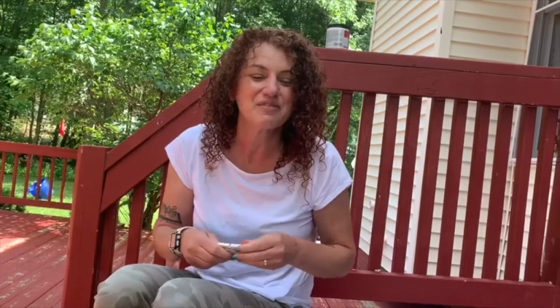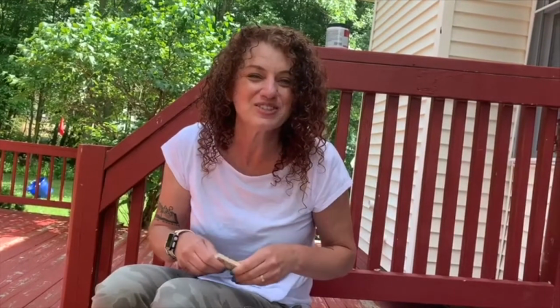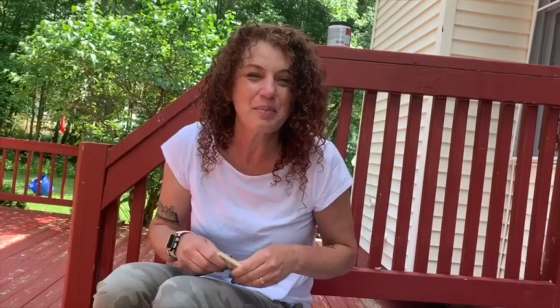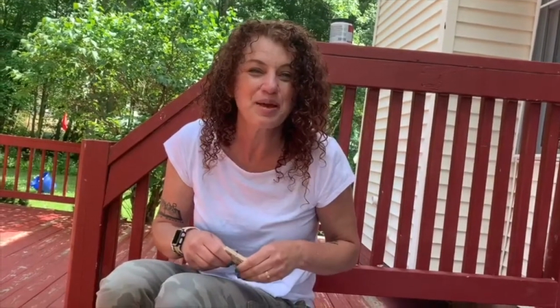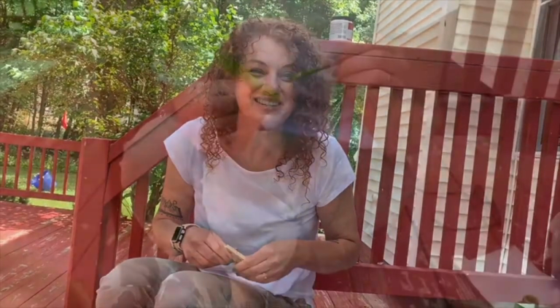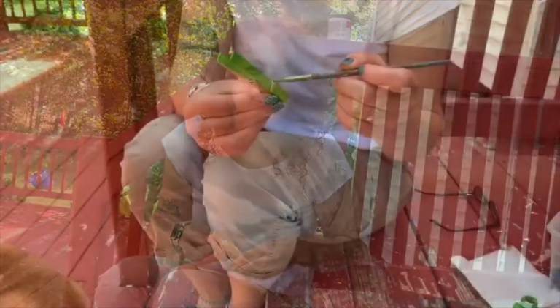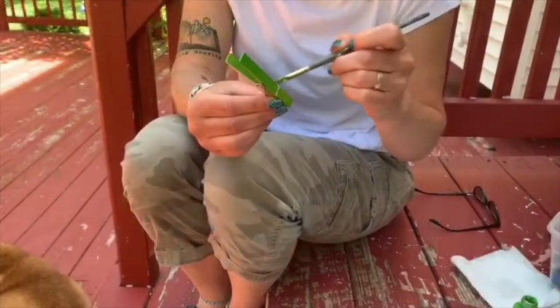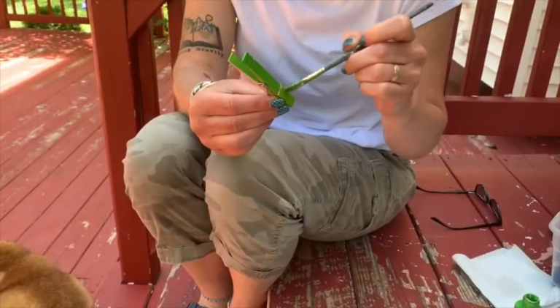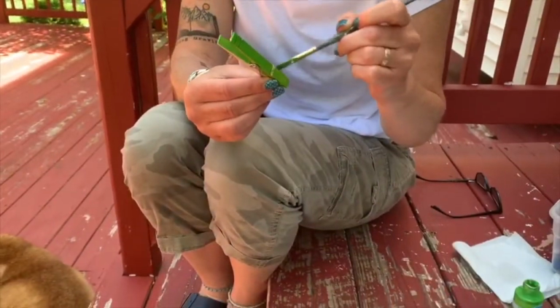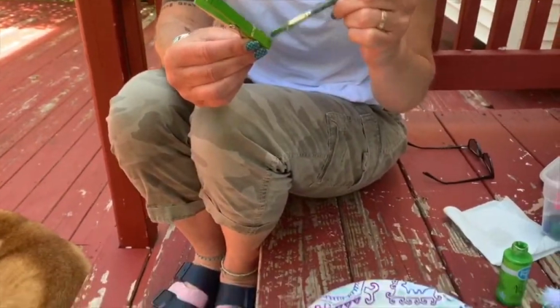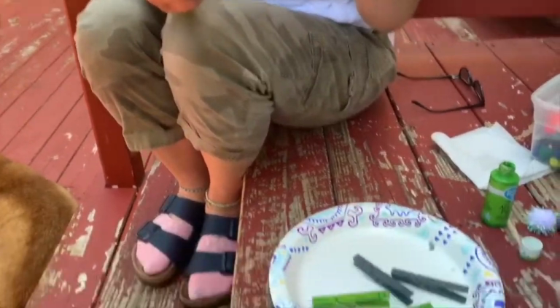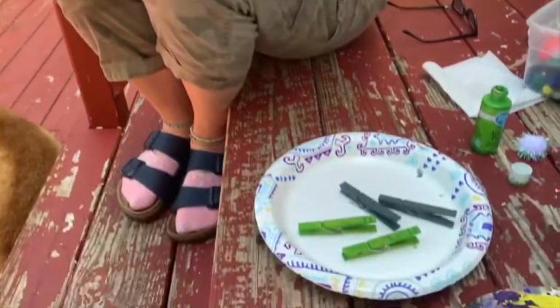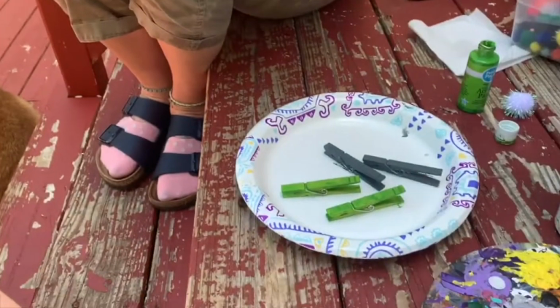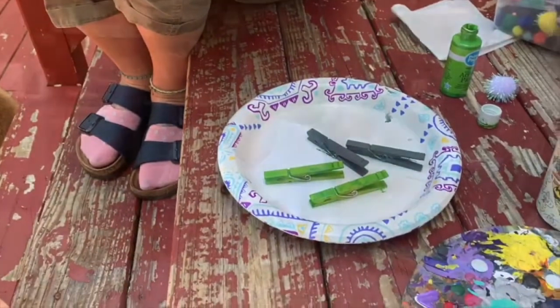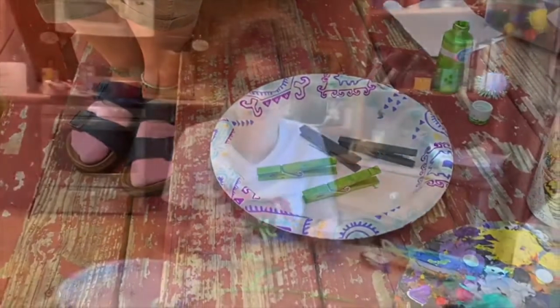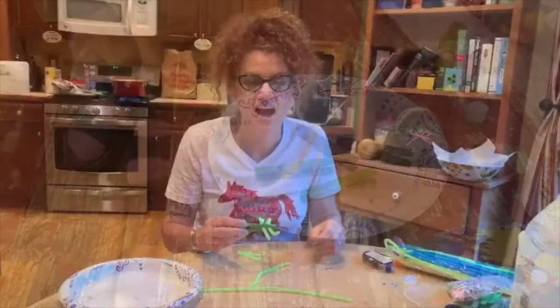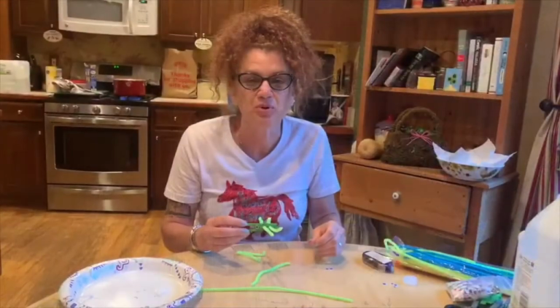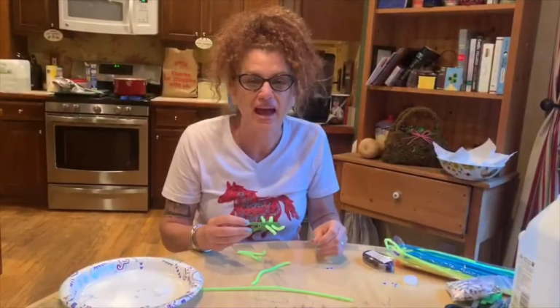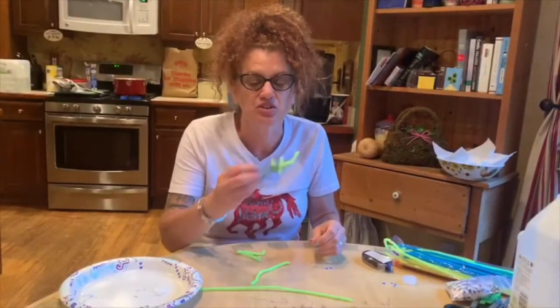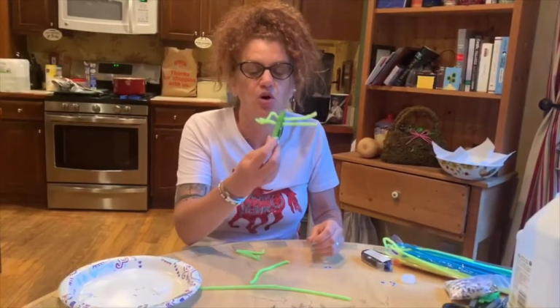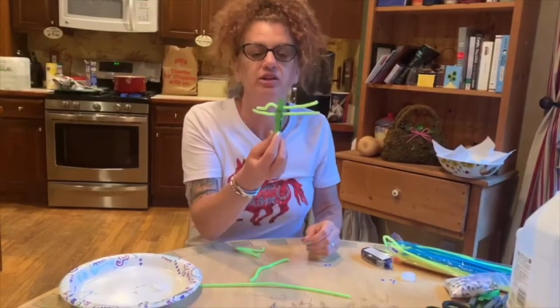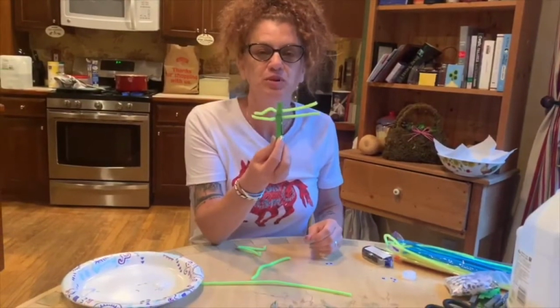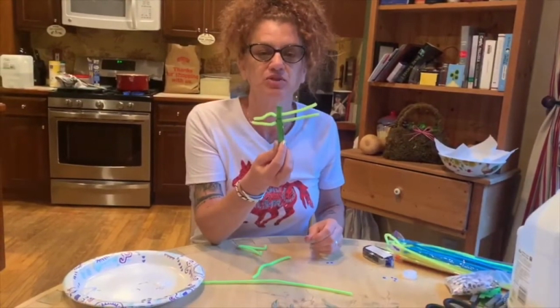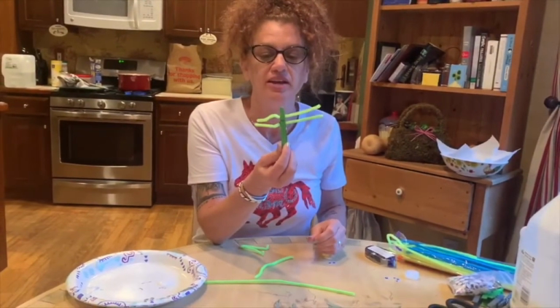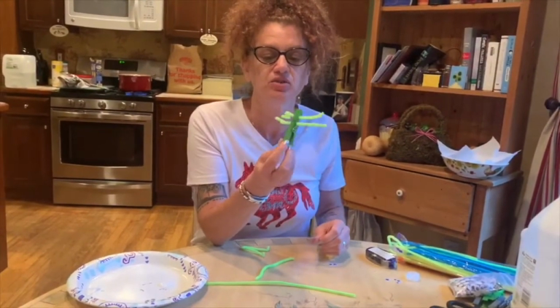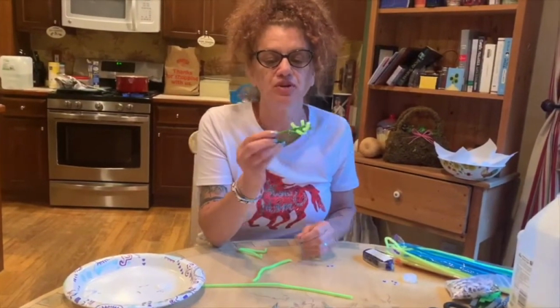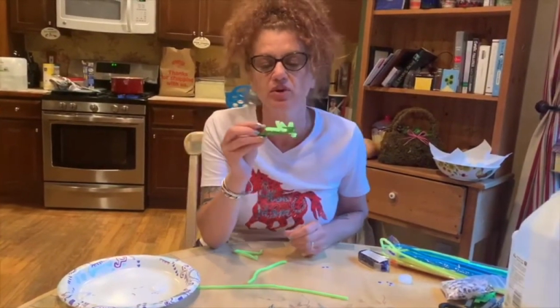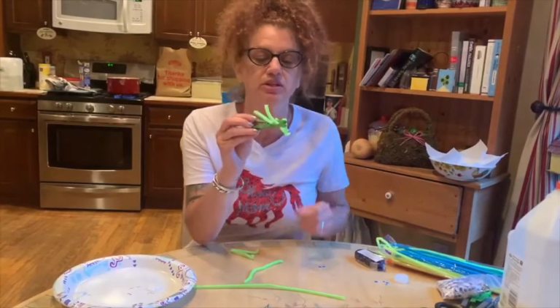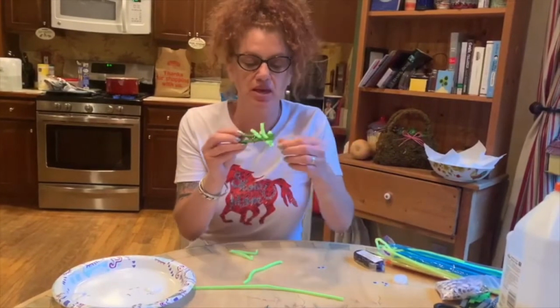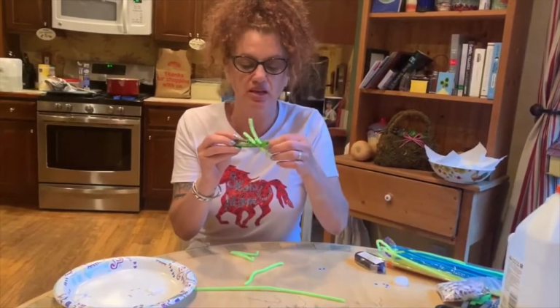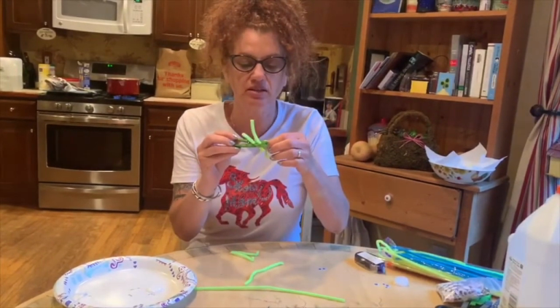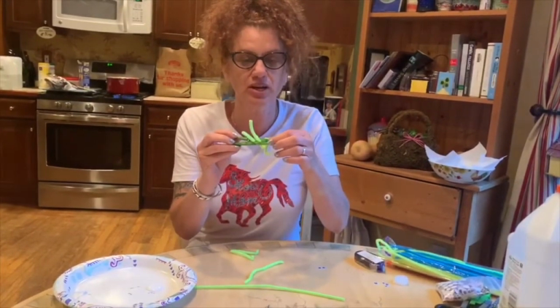First step: paint. Hi, we're back! Our clothespins have dried, so the first thing we're going to make is a little cricket.